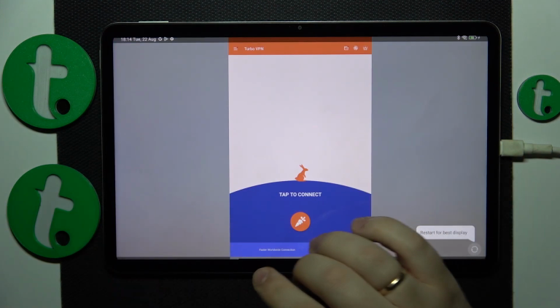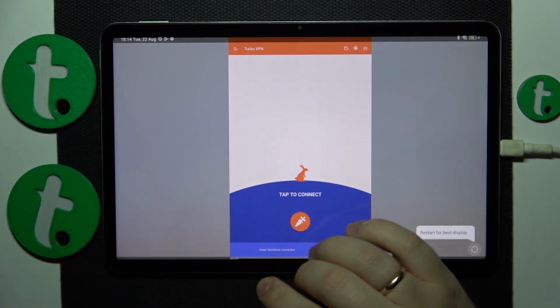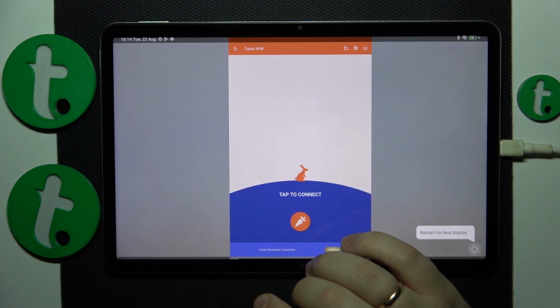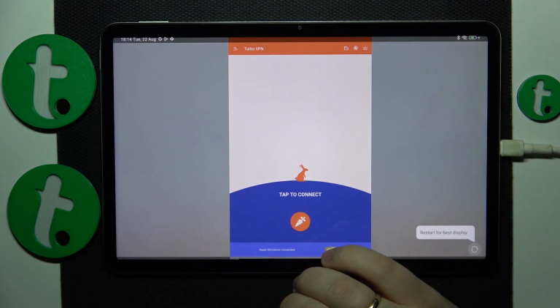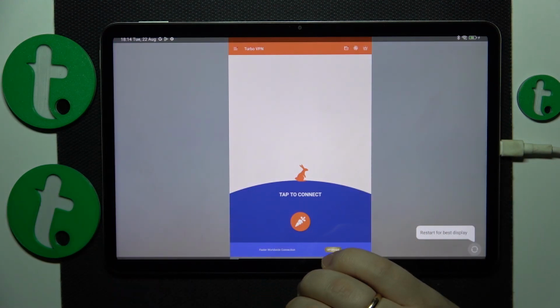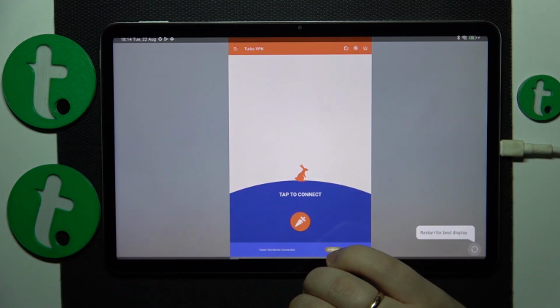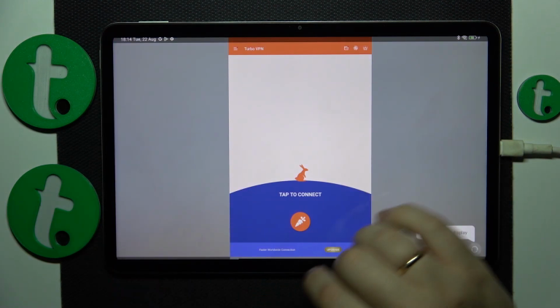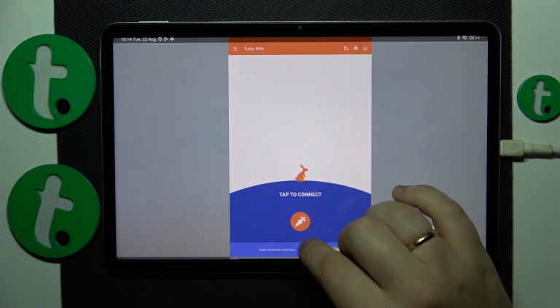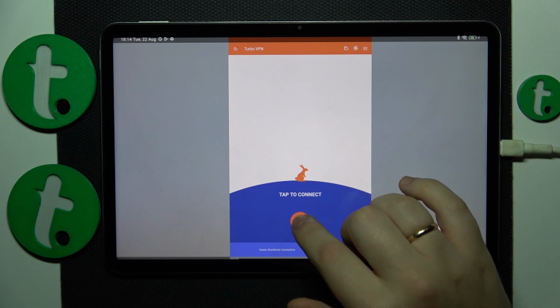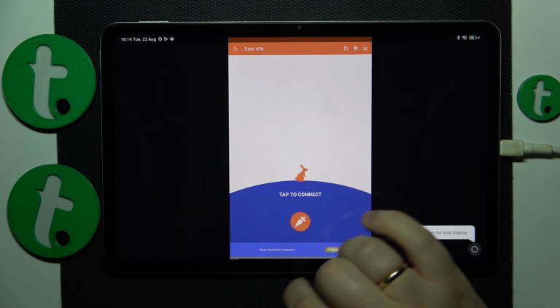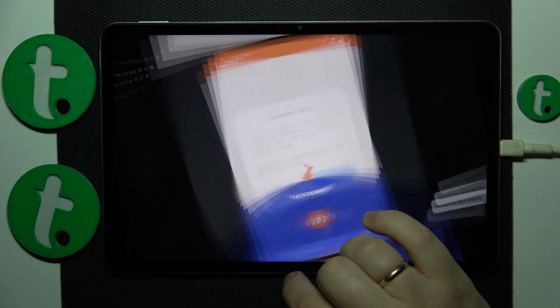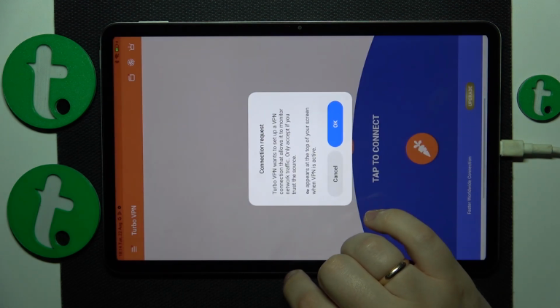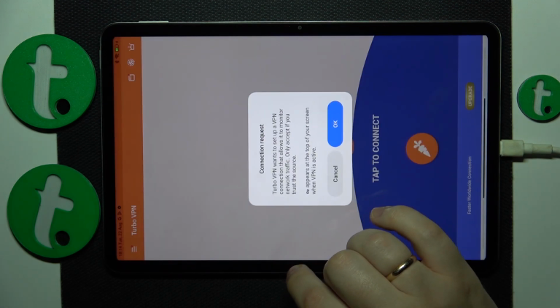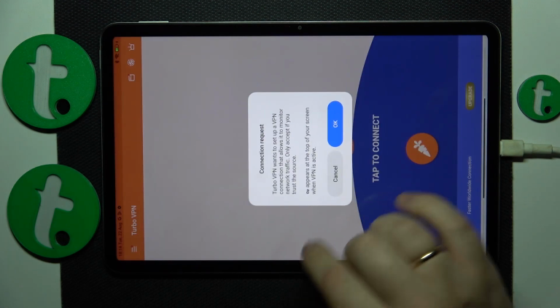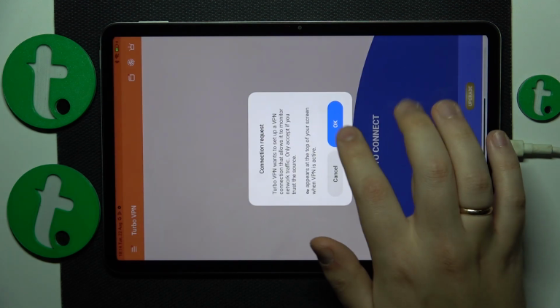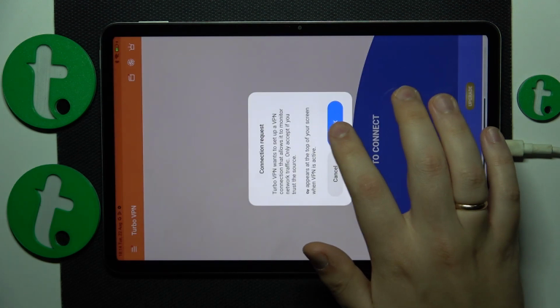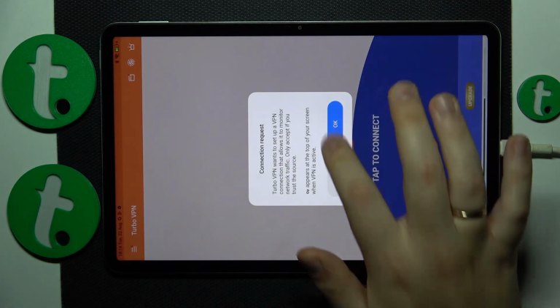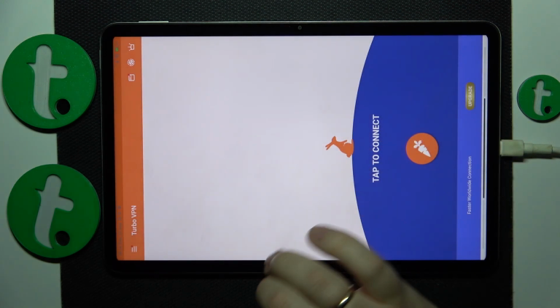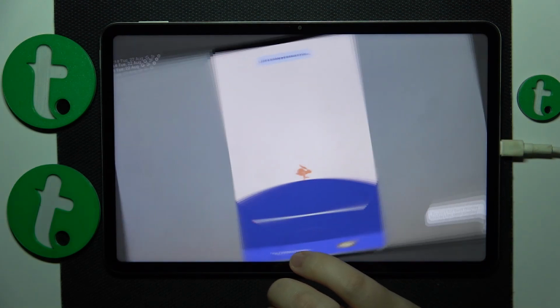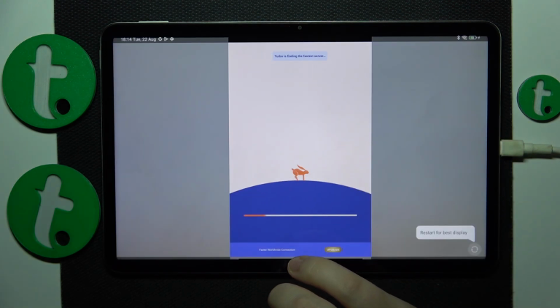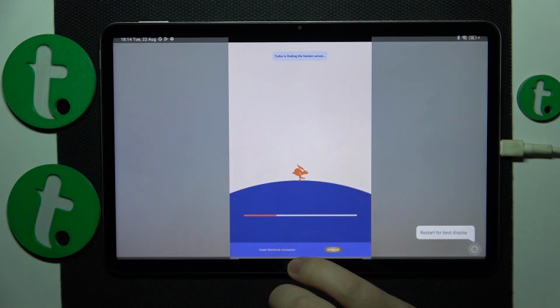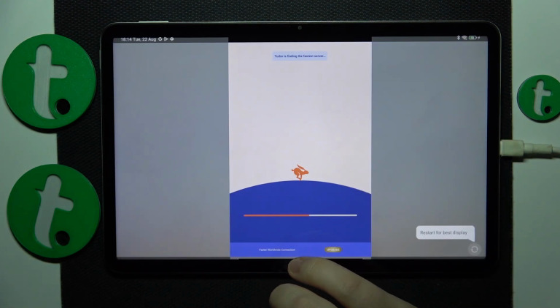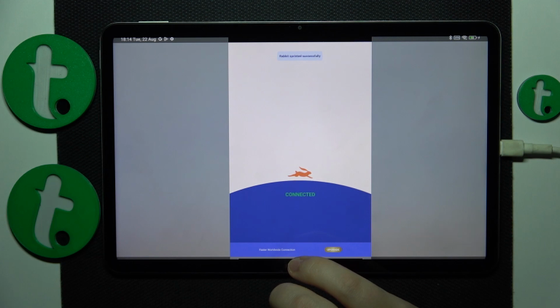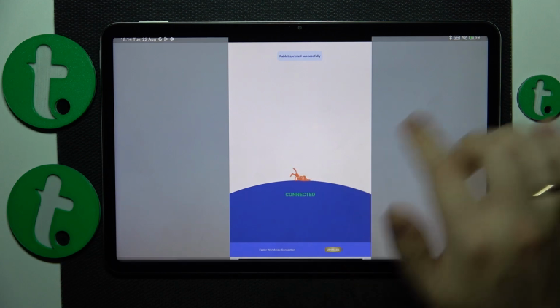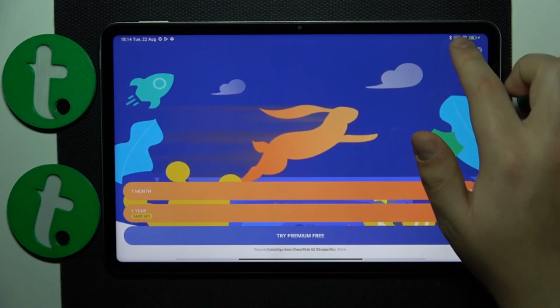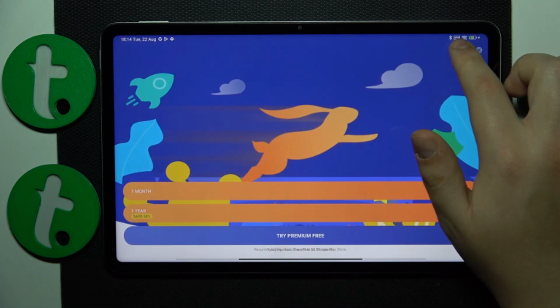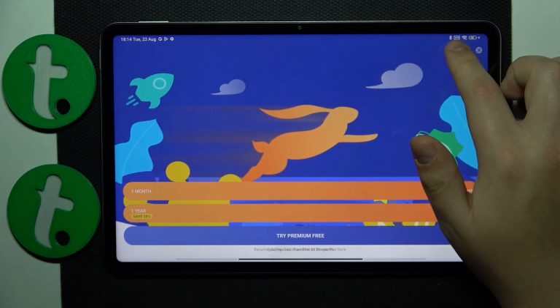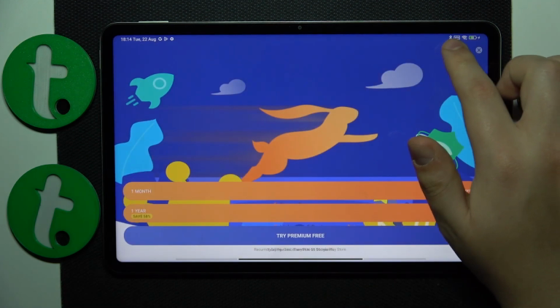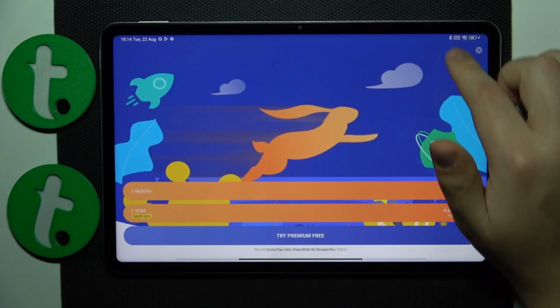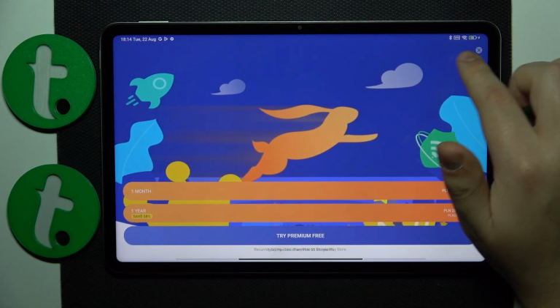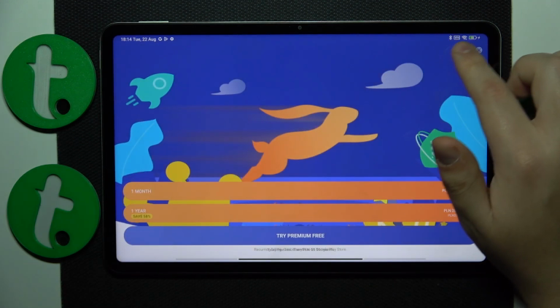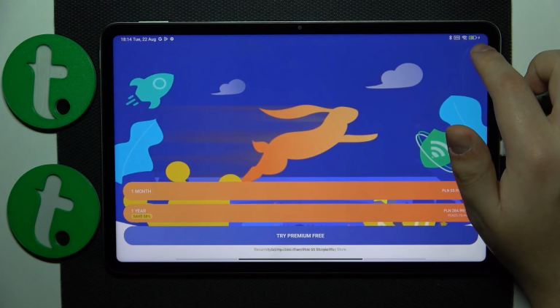In order to connect your tablet to VPN, simply tap the connect button, then confirm or accept the connection request. As you can see, the VPN network was successfully connected.